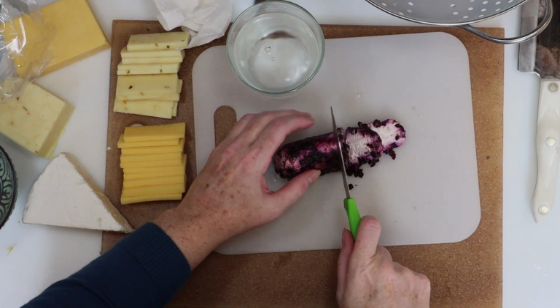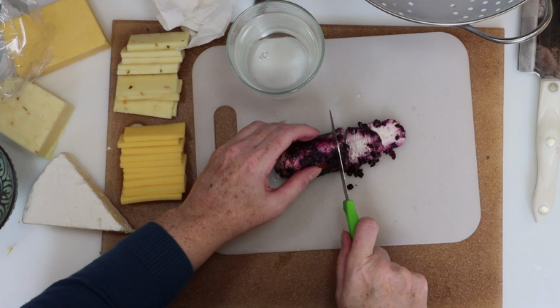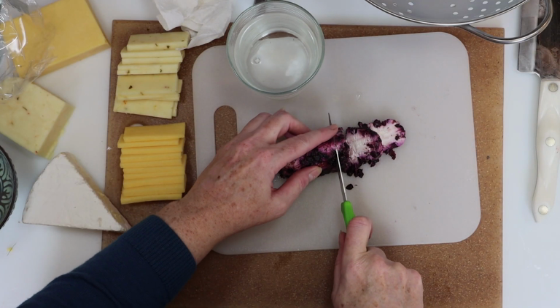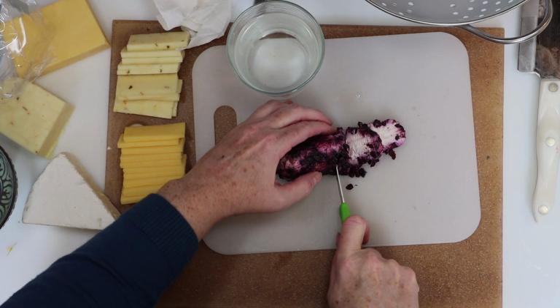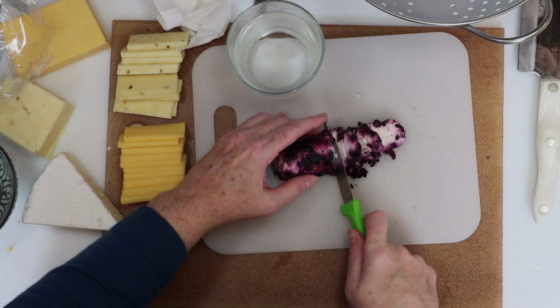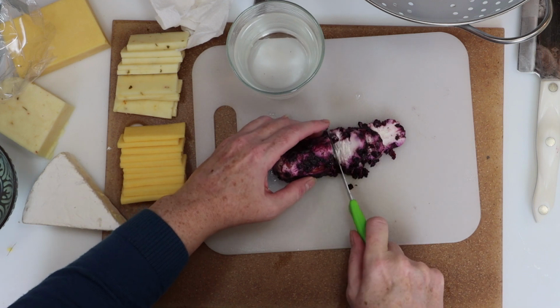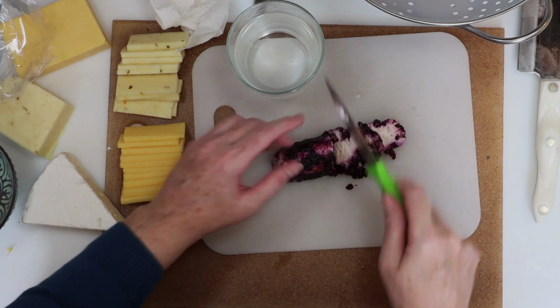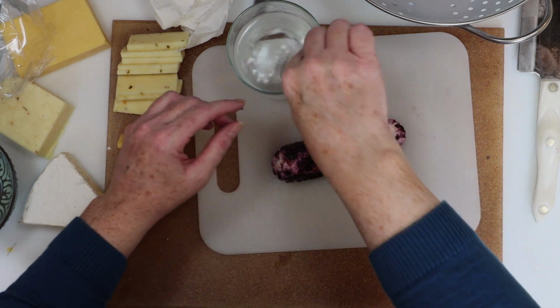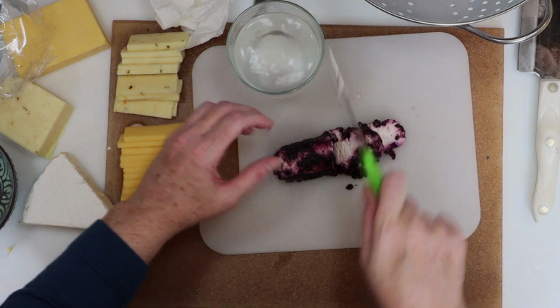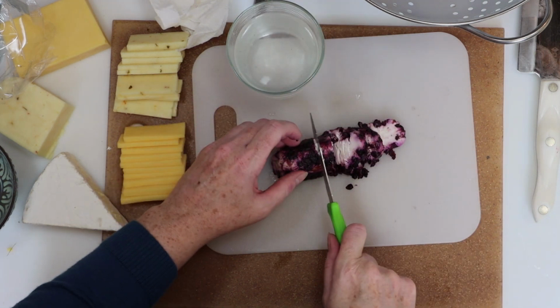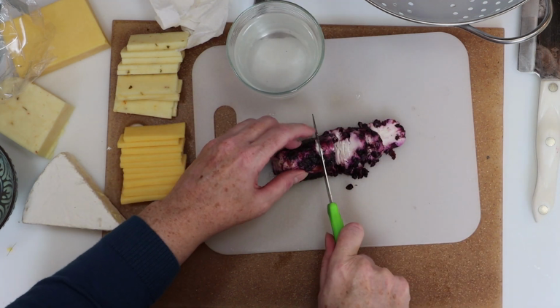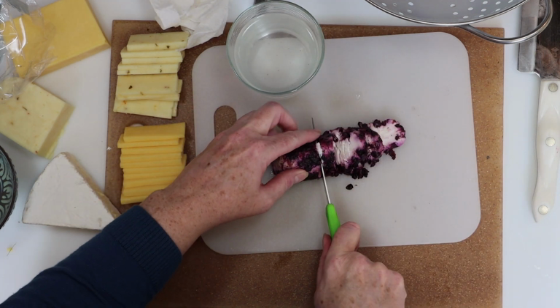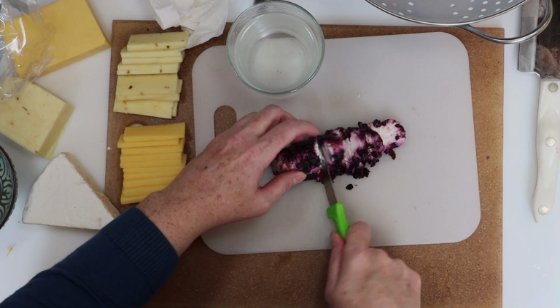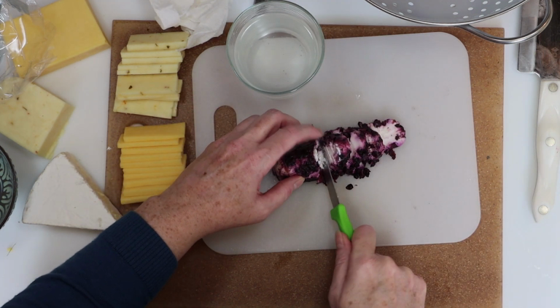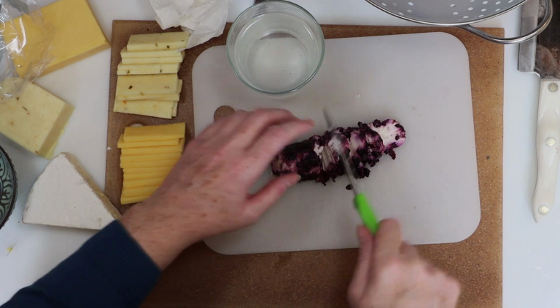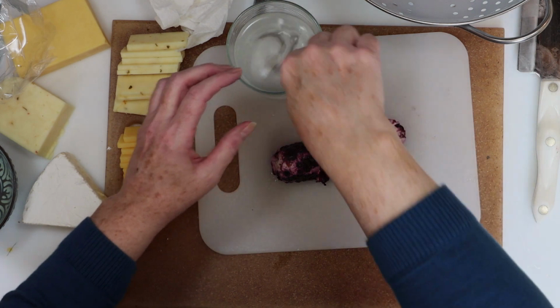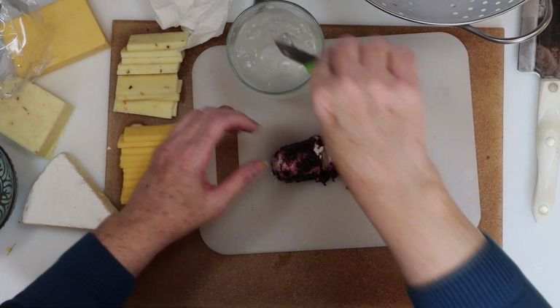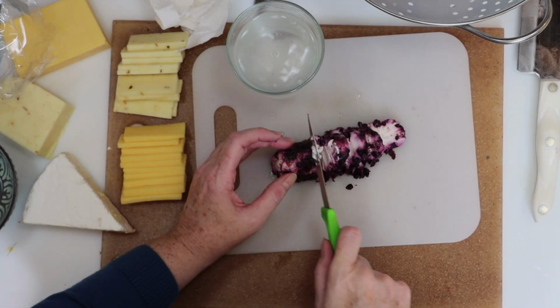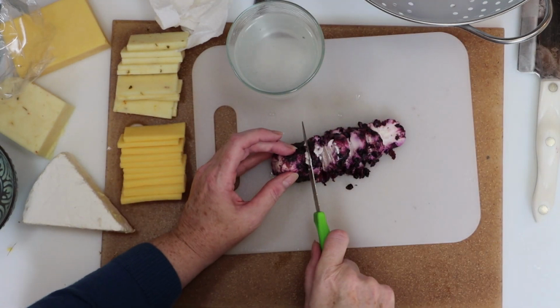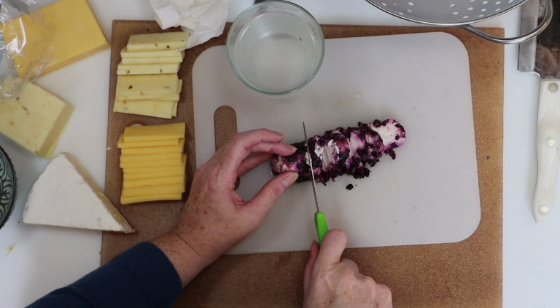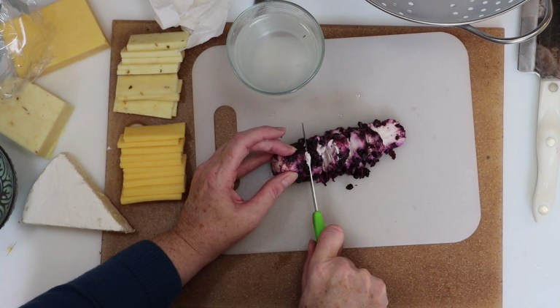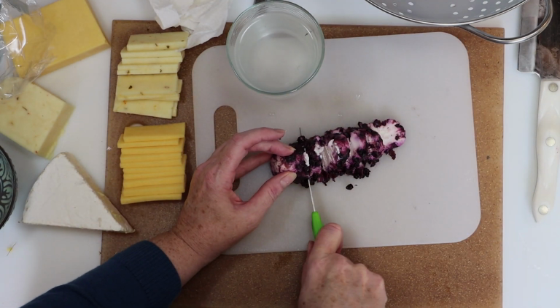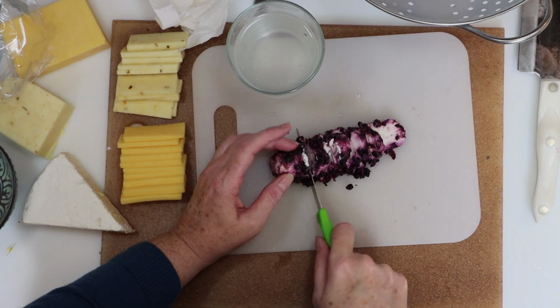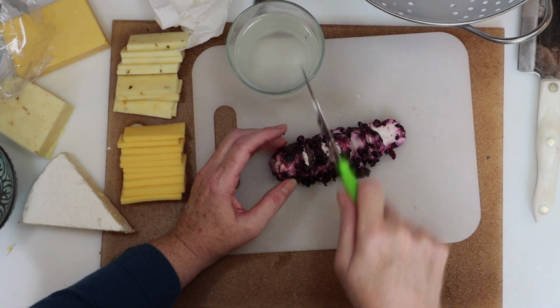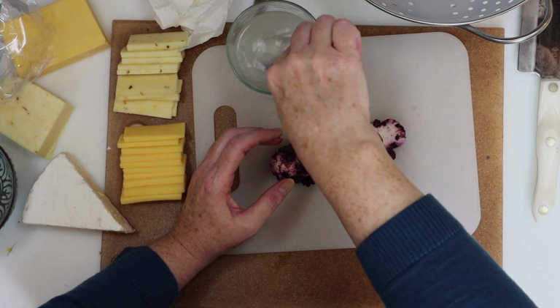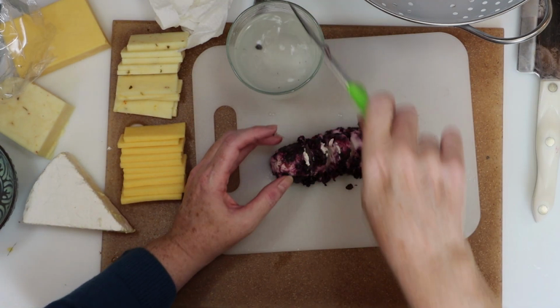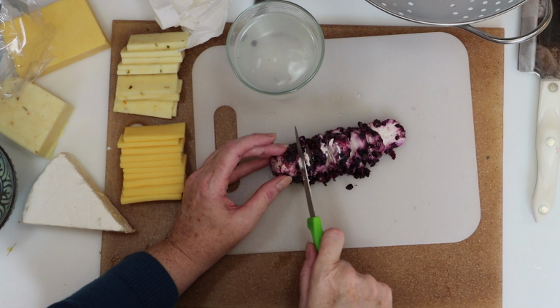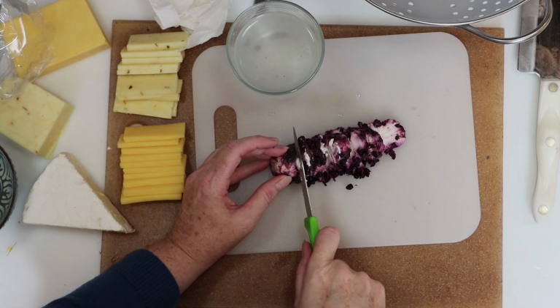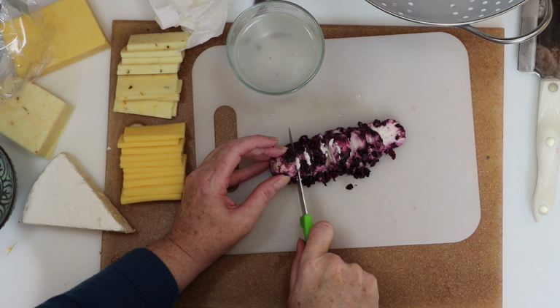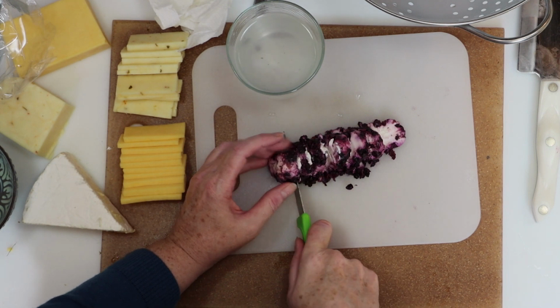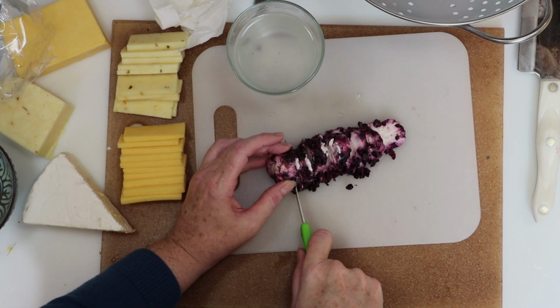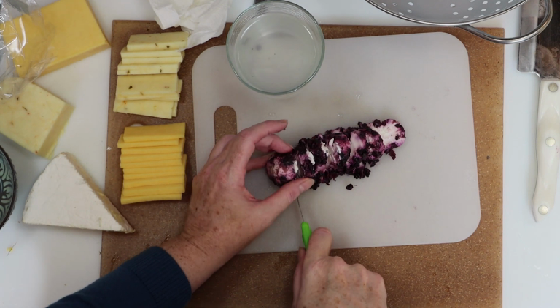With the blueberry goat cheese, you should keep a glass of warm water to dip a small knife in after each slice of cheese. This will prevent the goat cheese from falling apart. The blueberries can get a little messy, so we're using a separate cutting board for that, and then I'm going to set that aside when I'm finished slicing it.